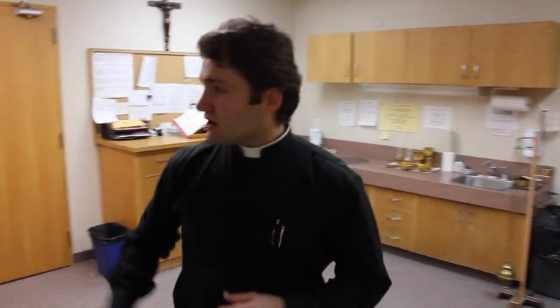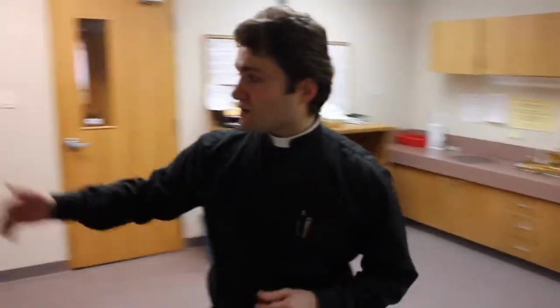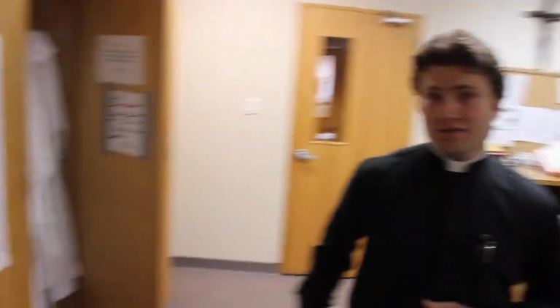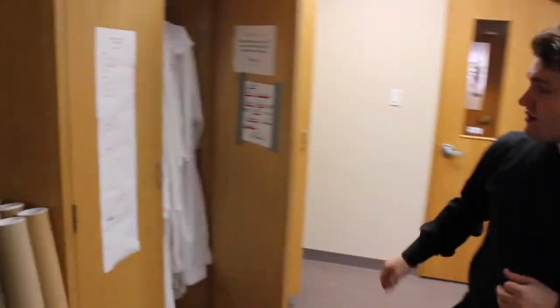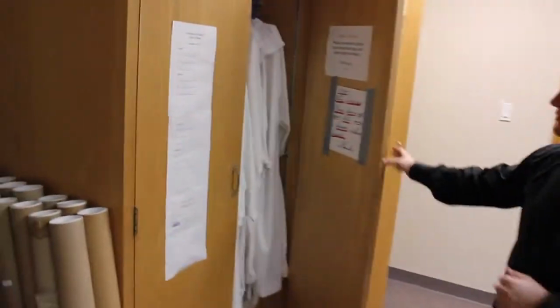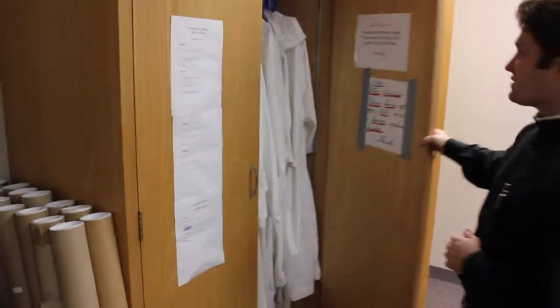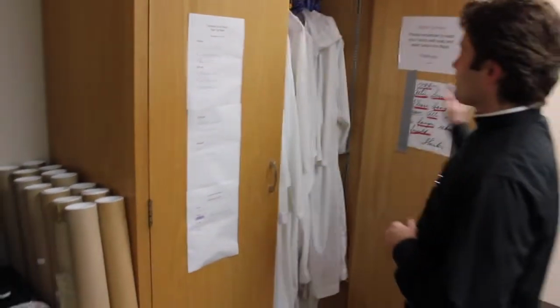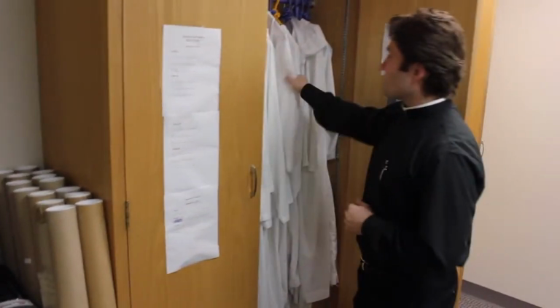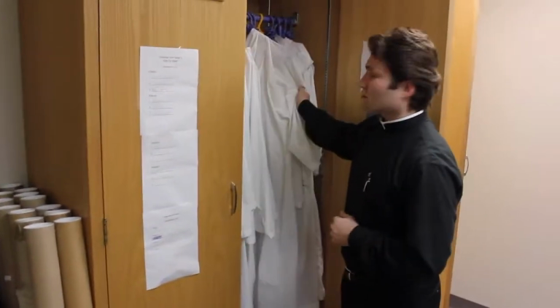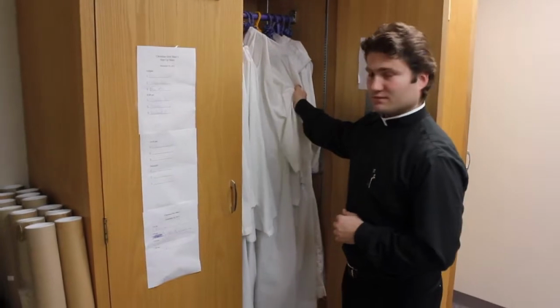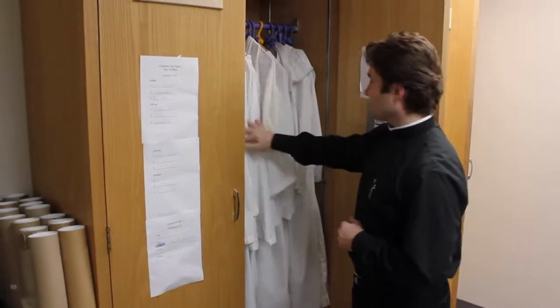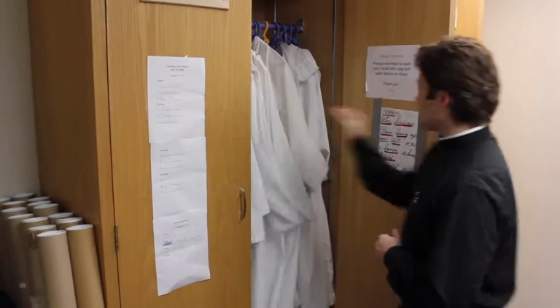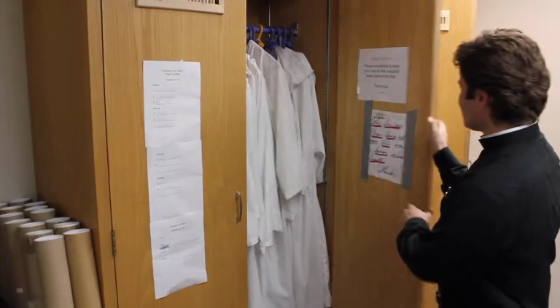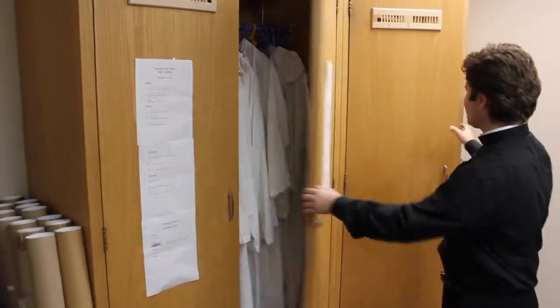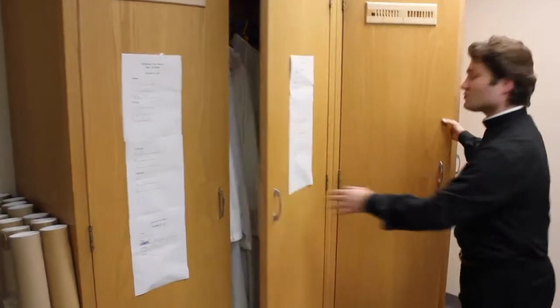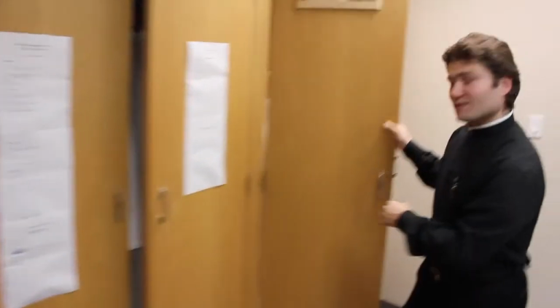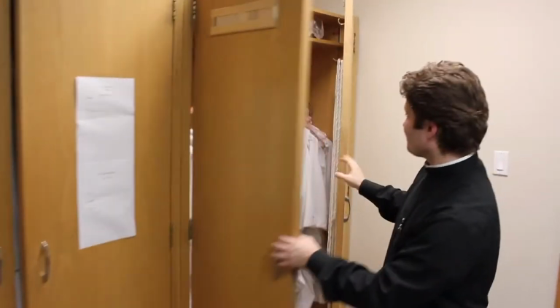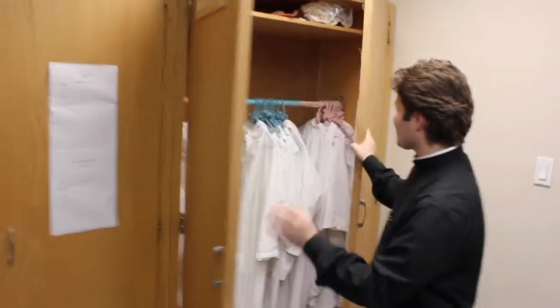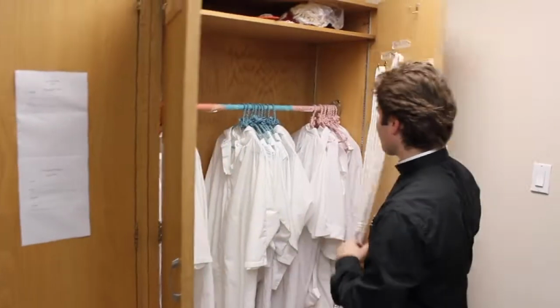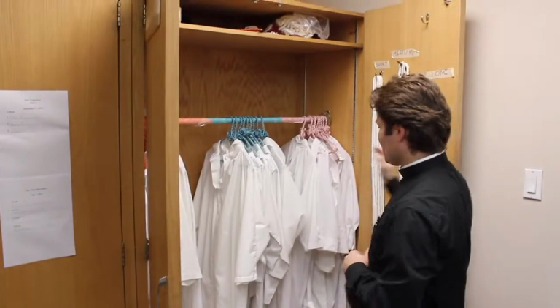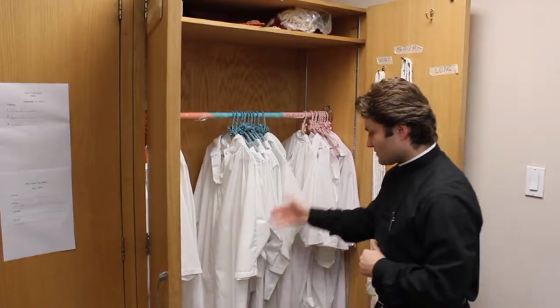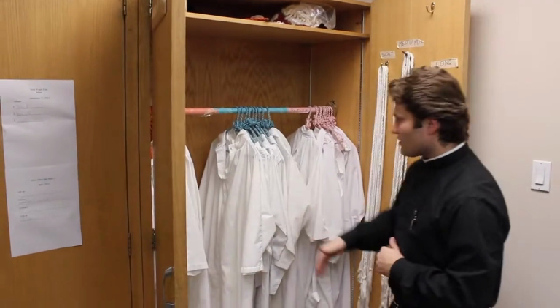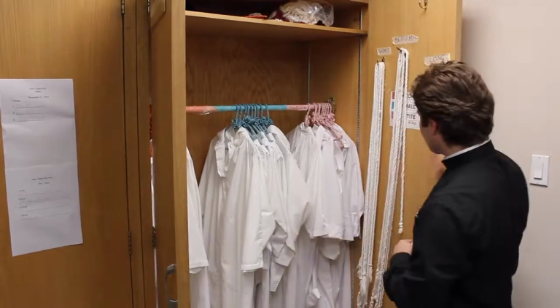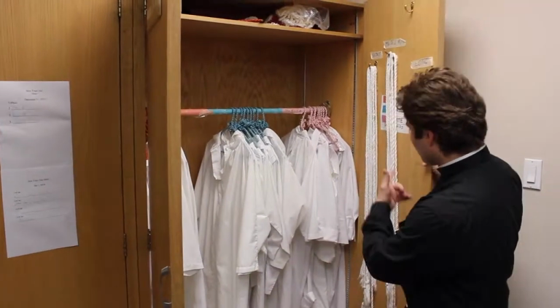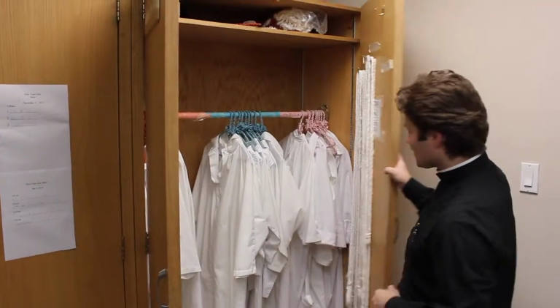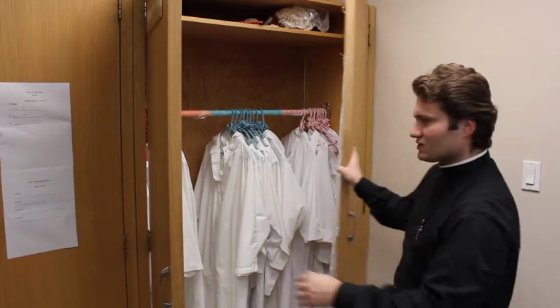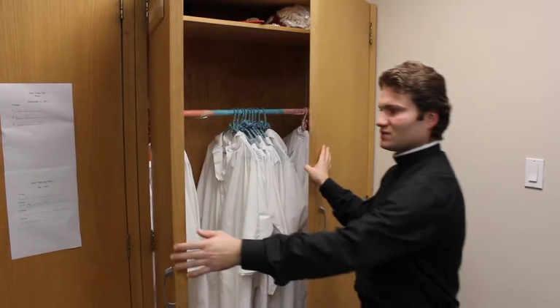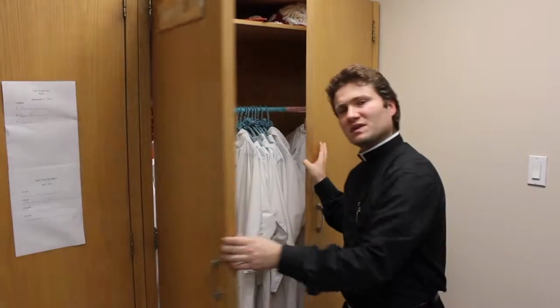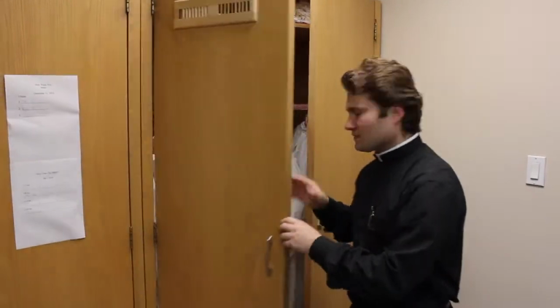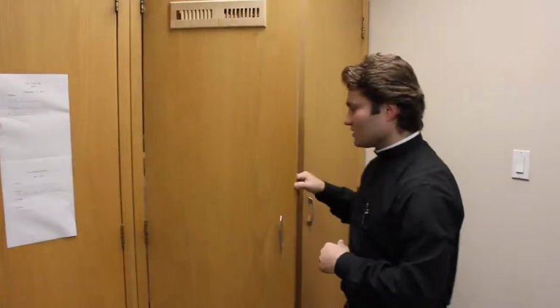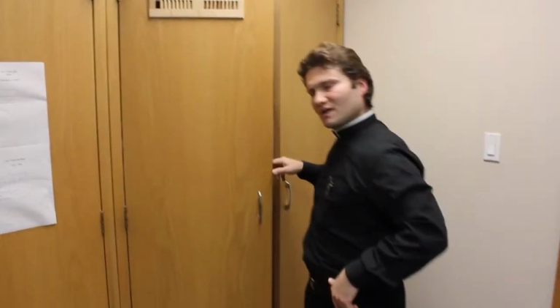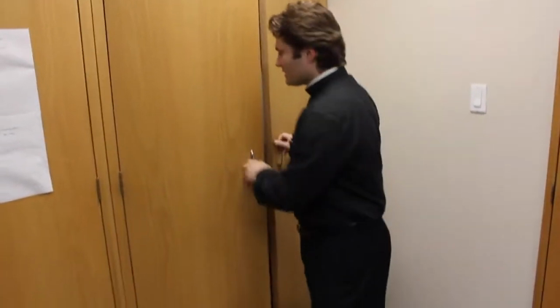Here we have the altar servers. They have their albs in different sizes — this is where they get vested, small and big. These are cinctures, the ropes that they use around their waist.